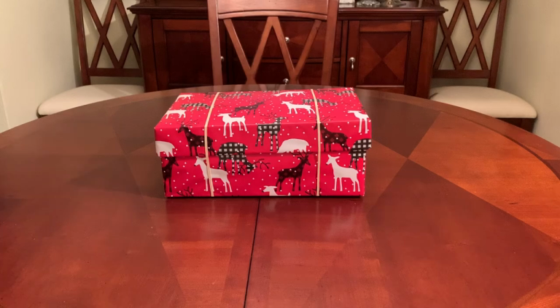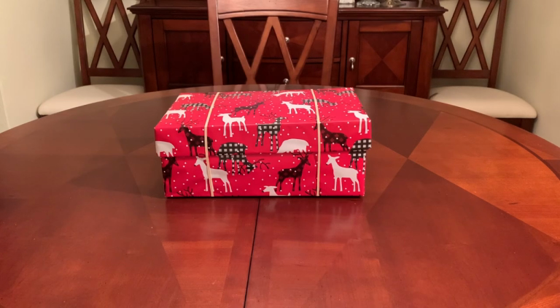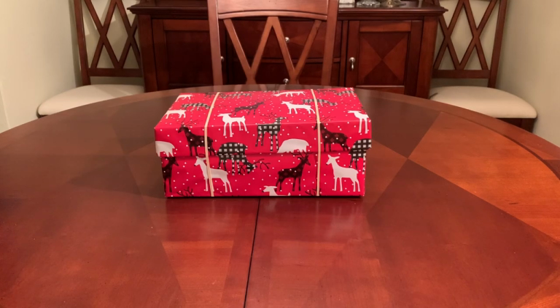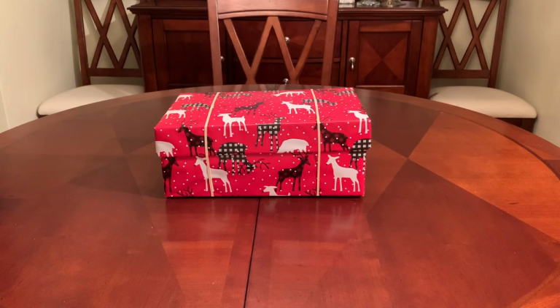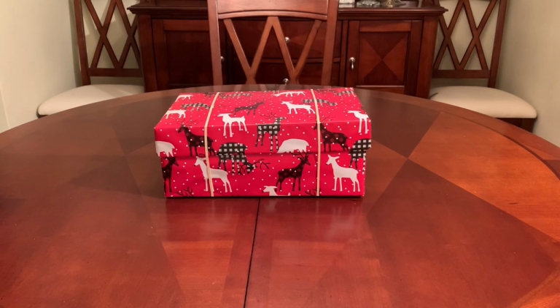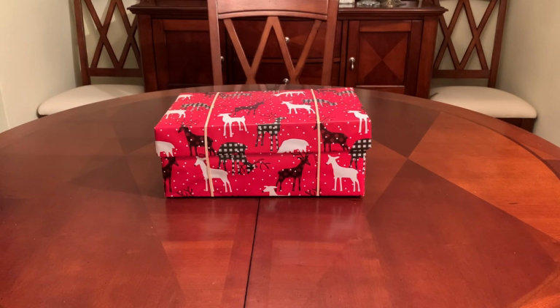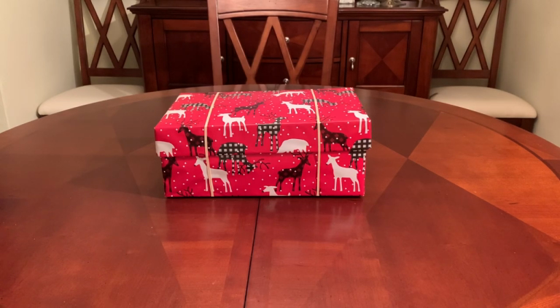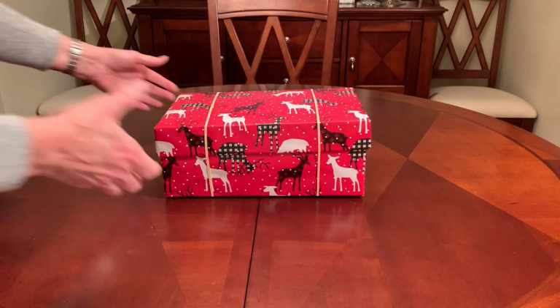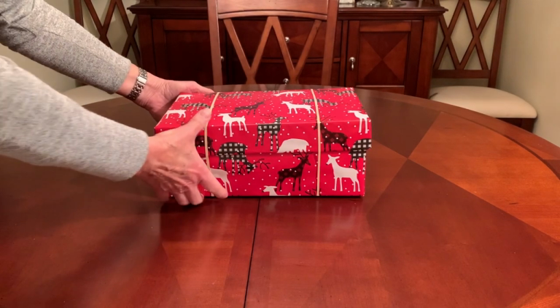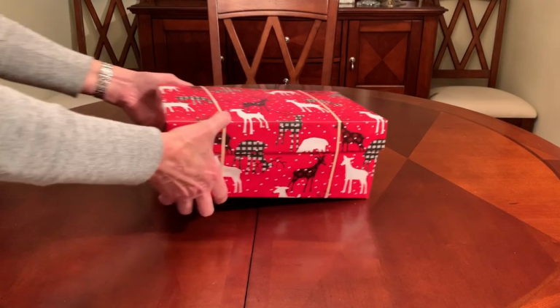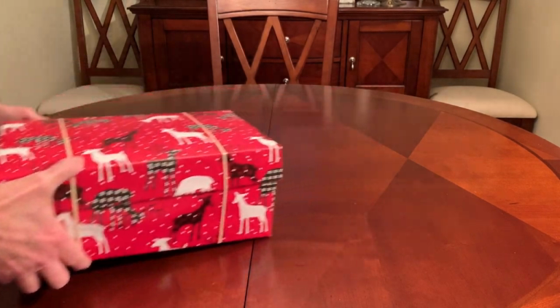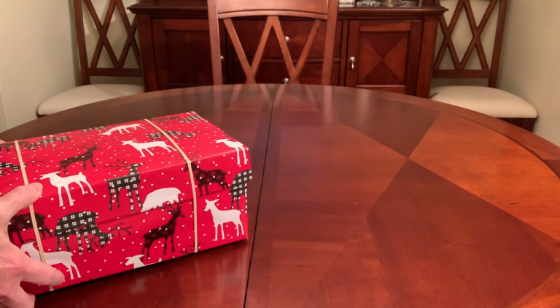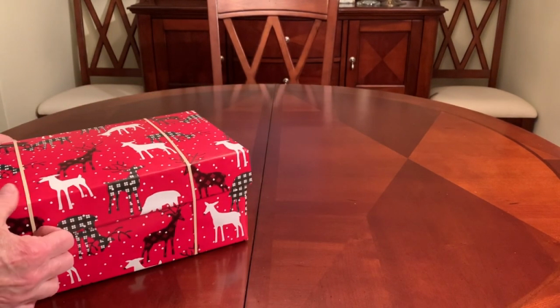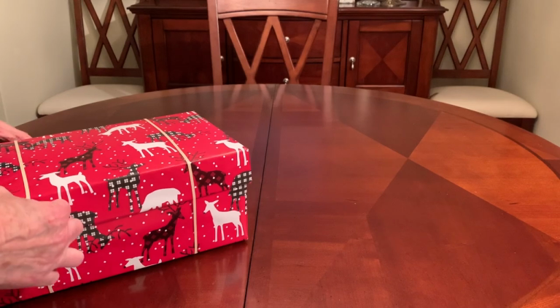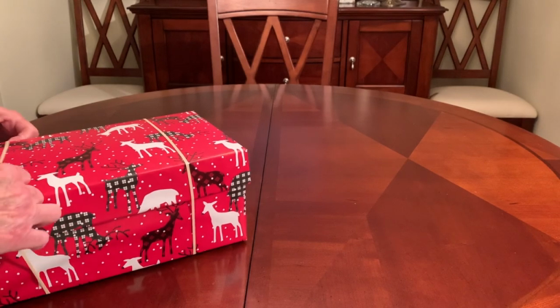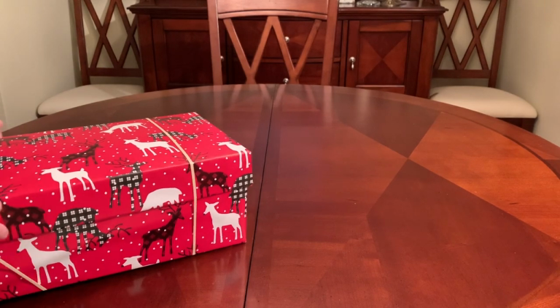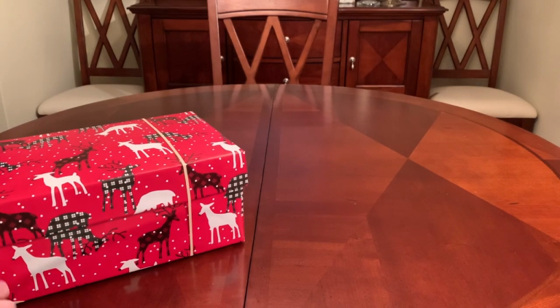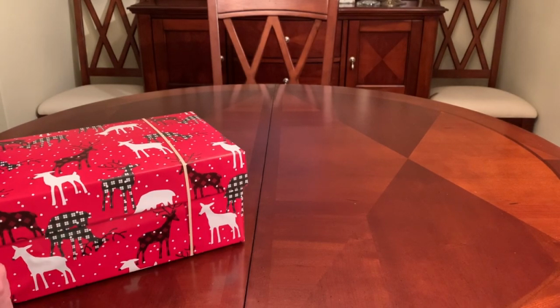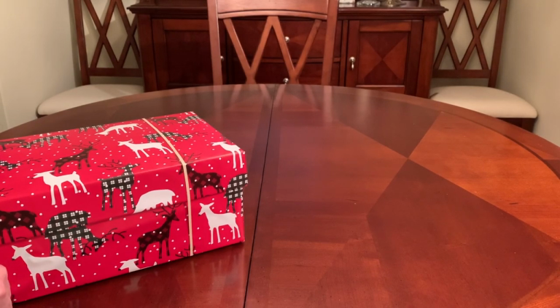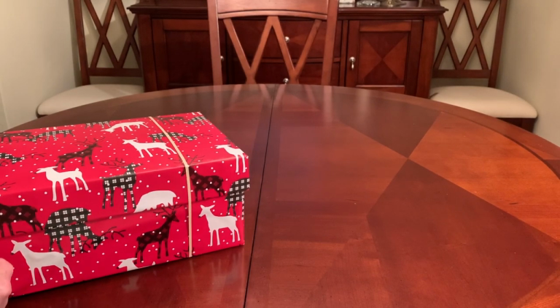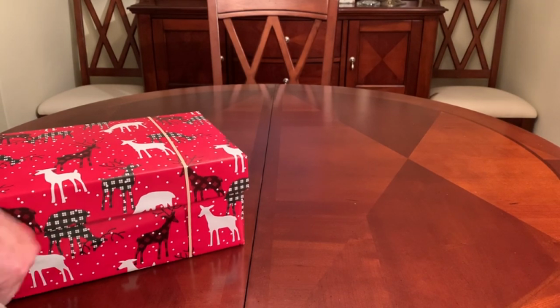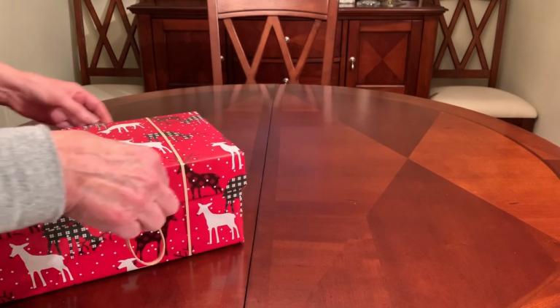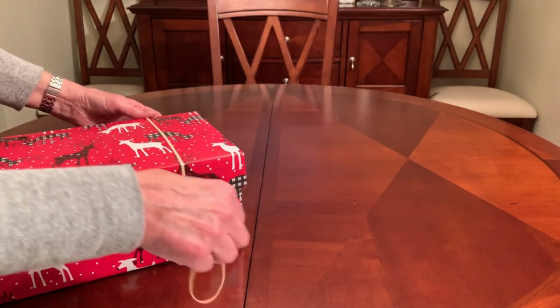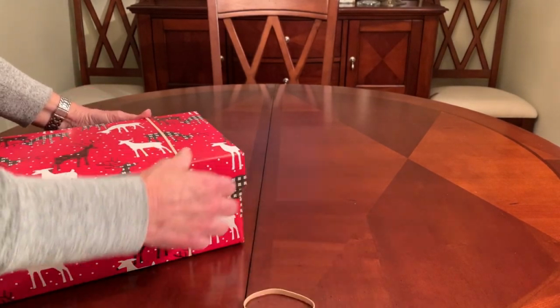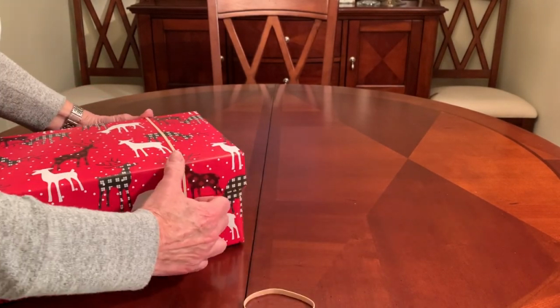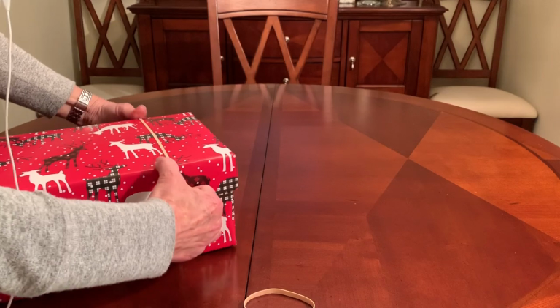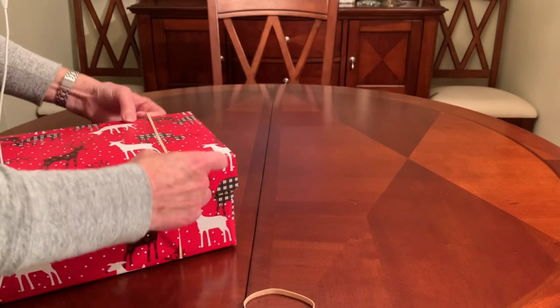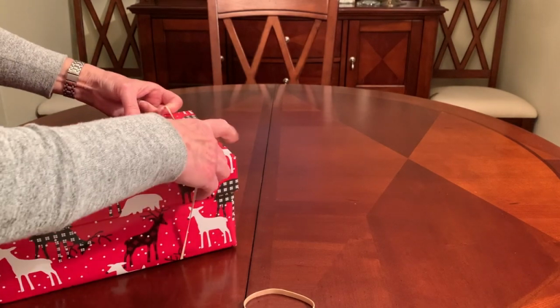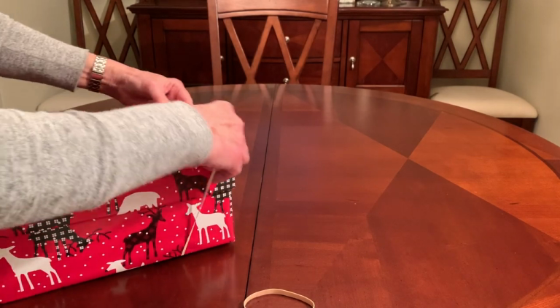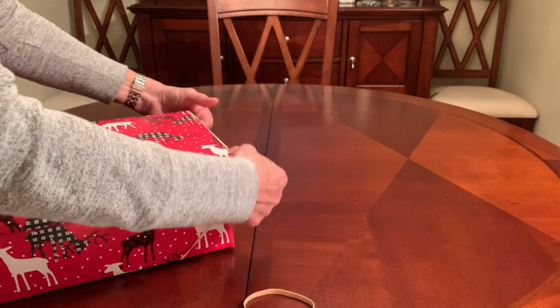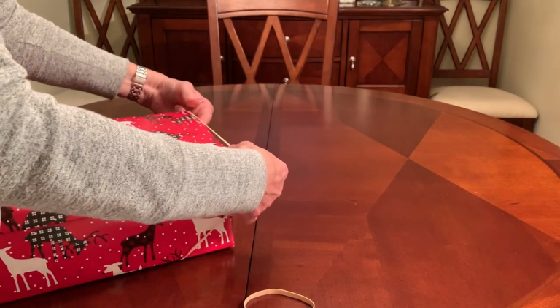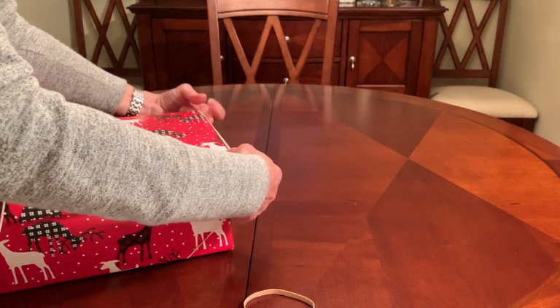Hey everyone, it's Trish with Bird Feed. Today's Operation Christmas Child shoebox unboxing is a reptiles theme for a boy 5 to 9.